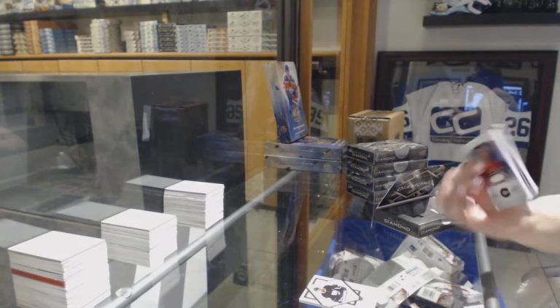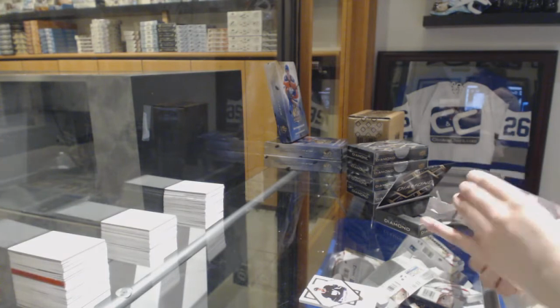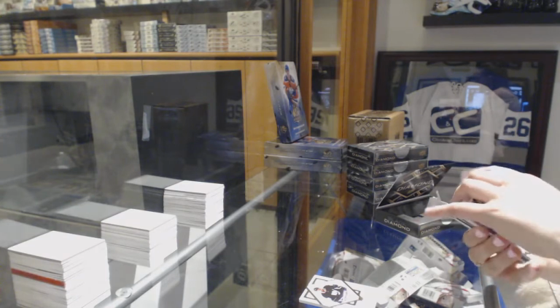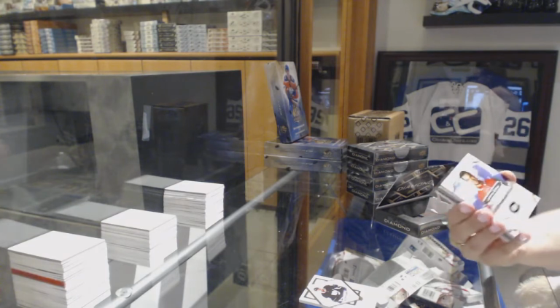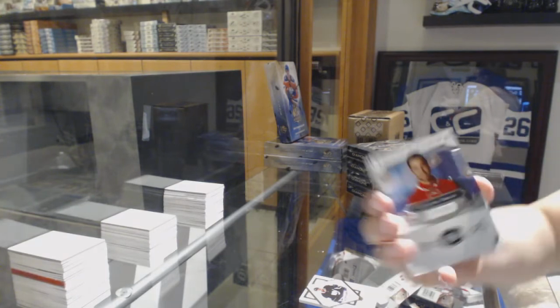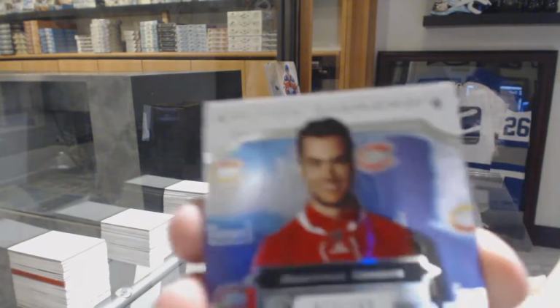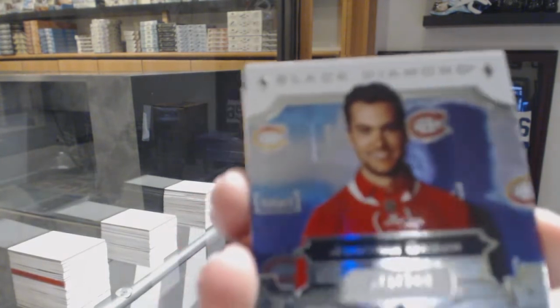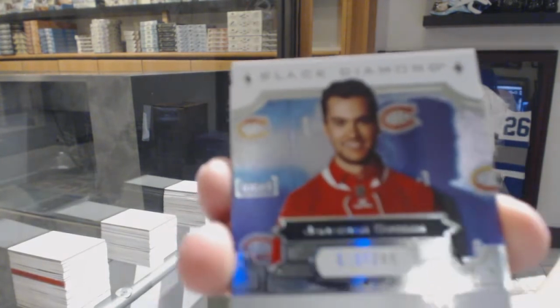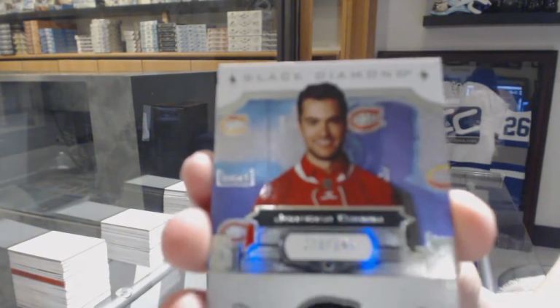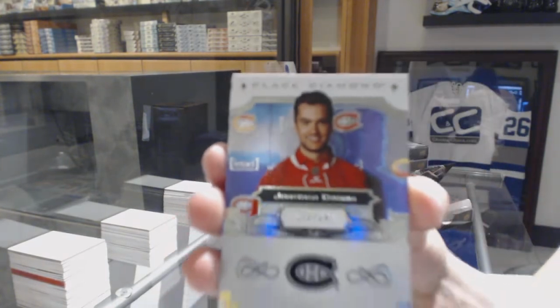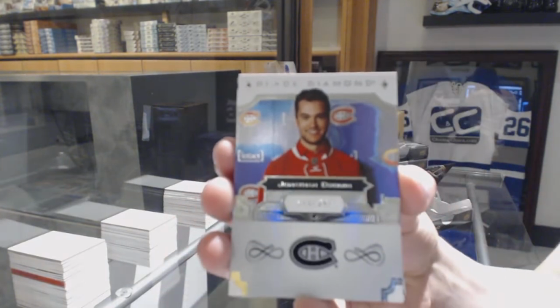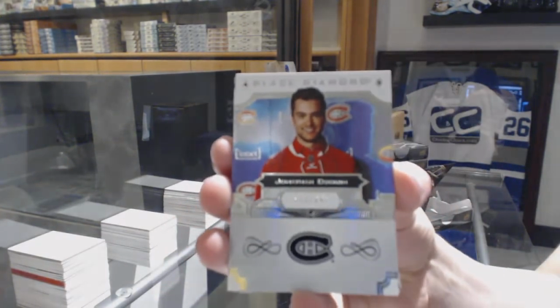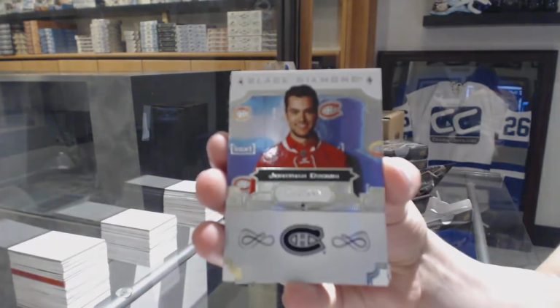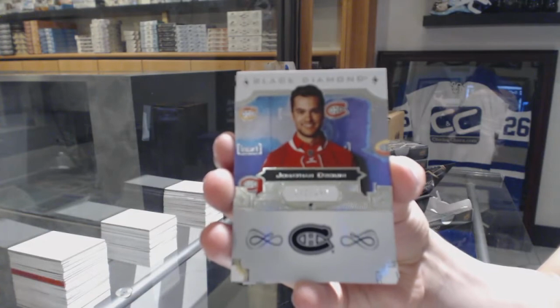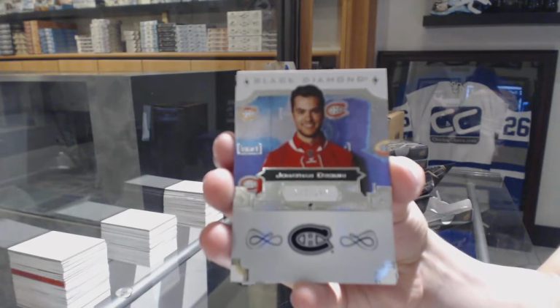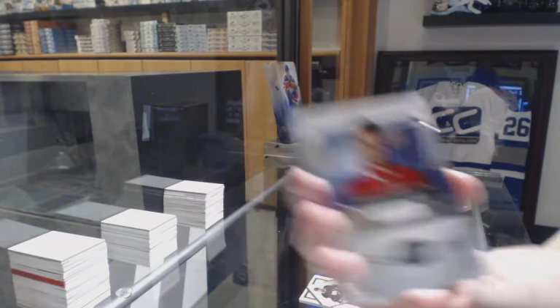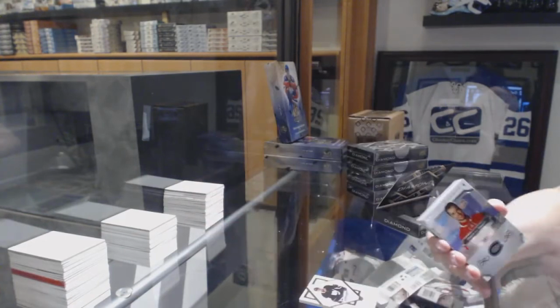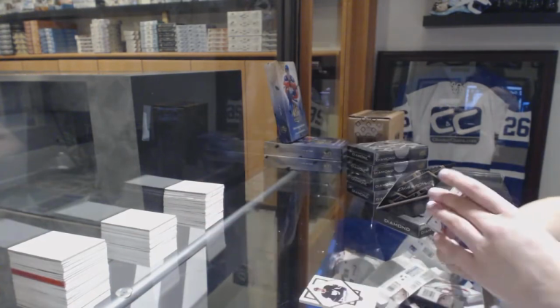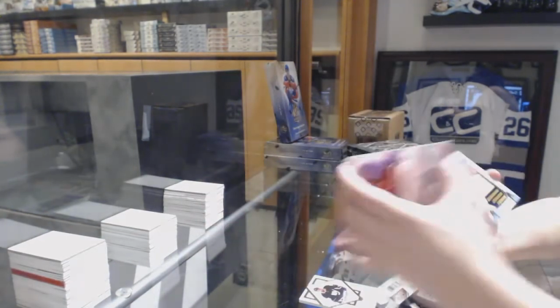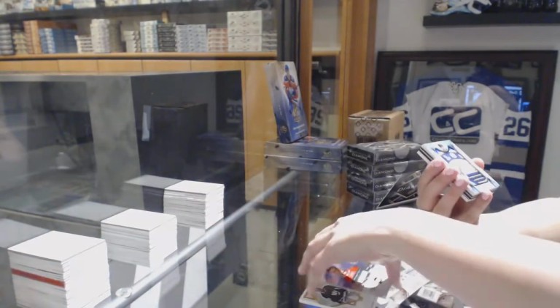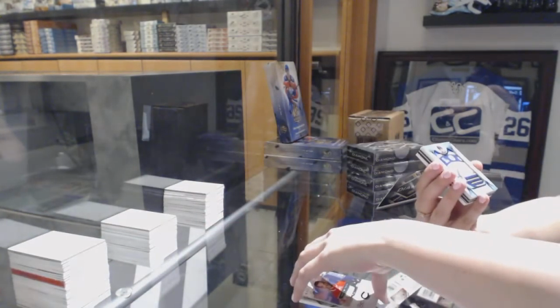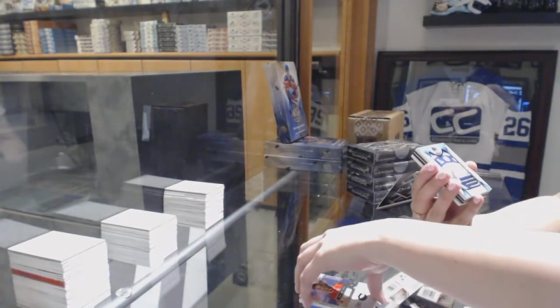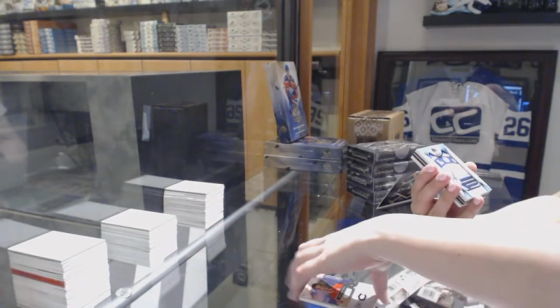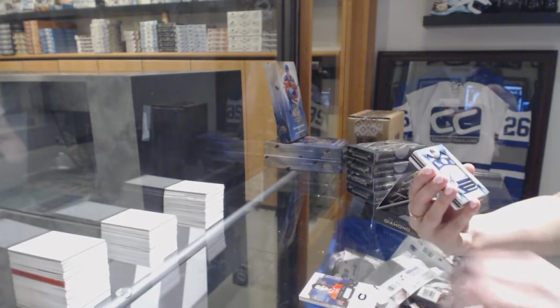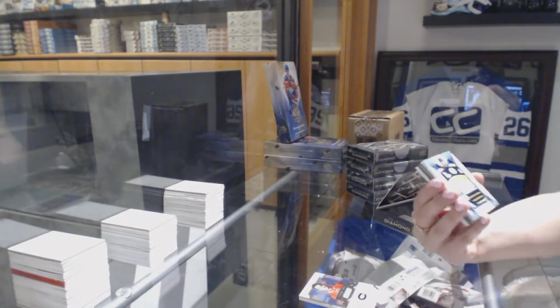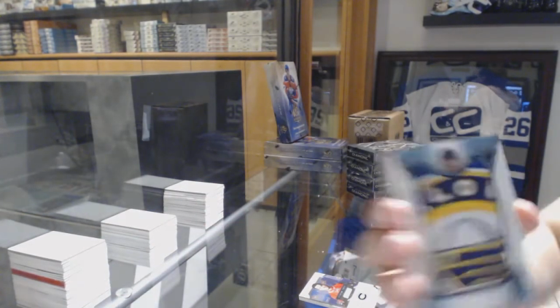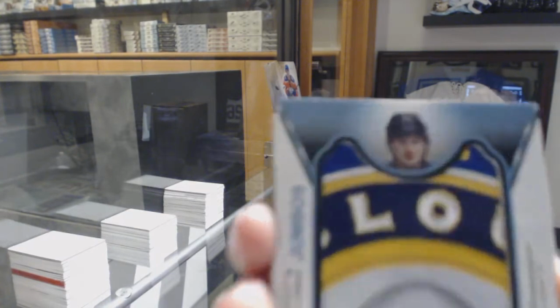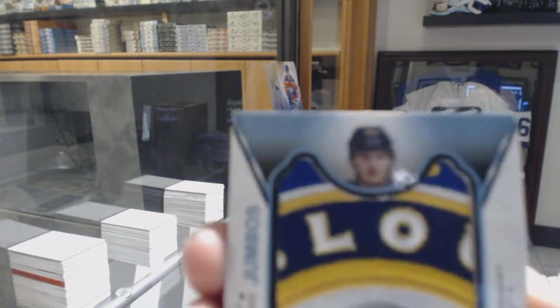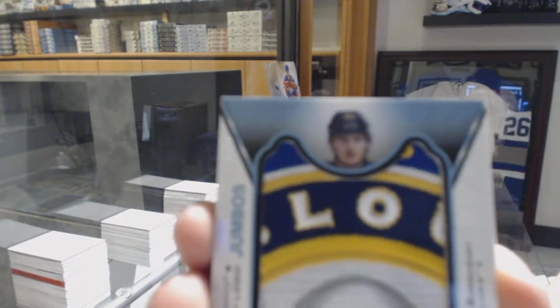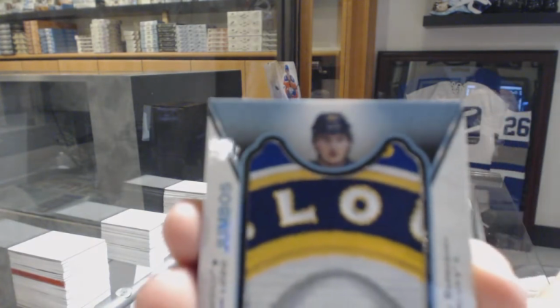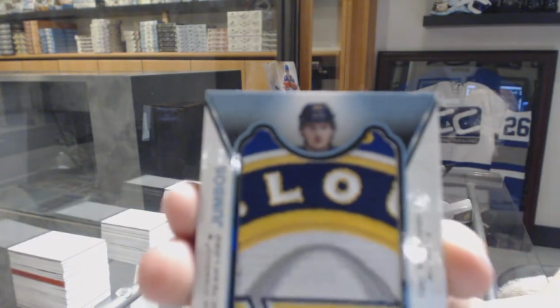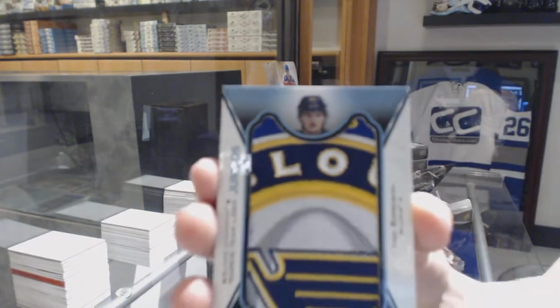We've got a base card, number to 249, Jonathan Drouin. A rookie team logo Jumbos, Ivan Barbashev.